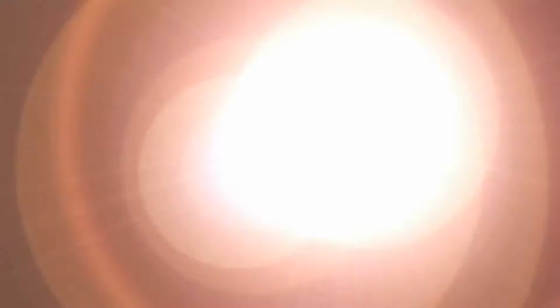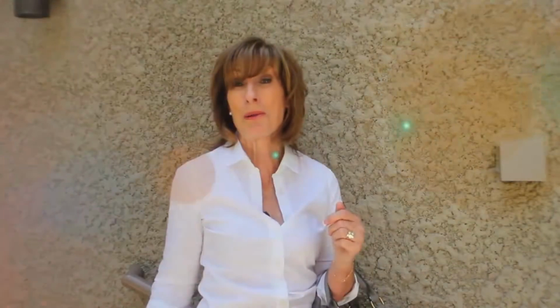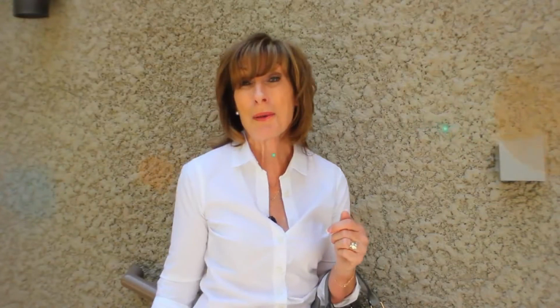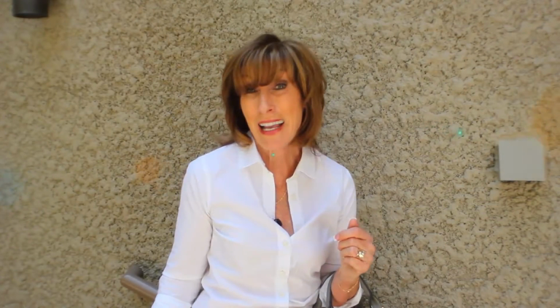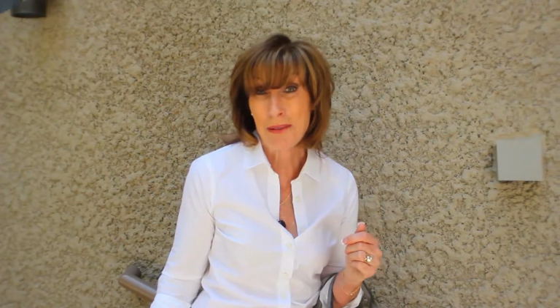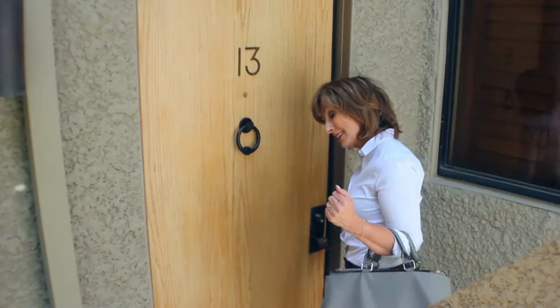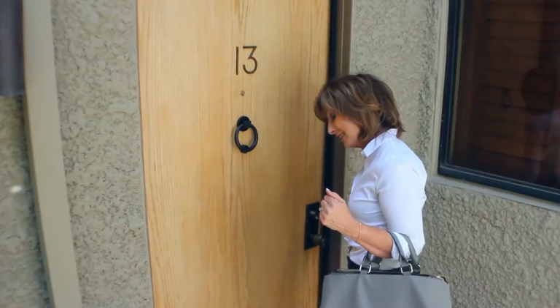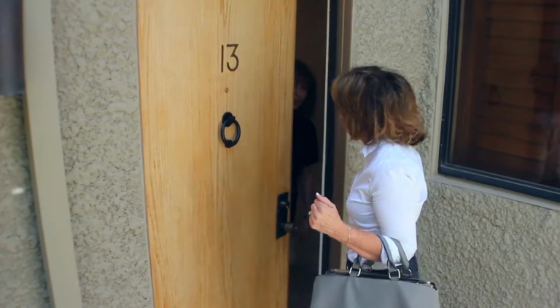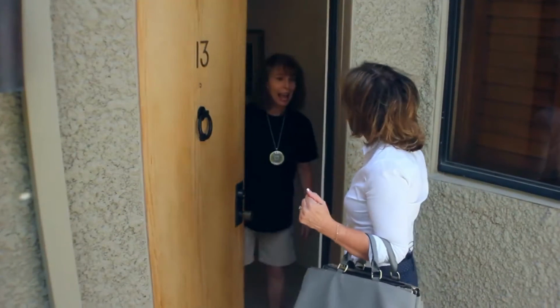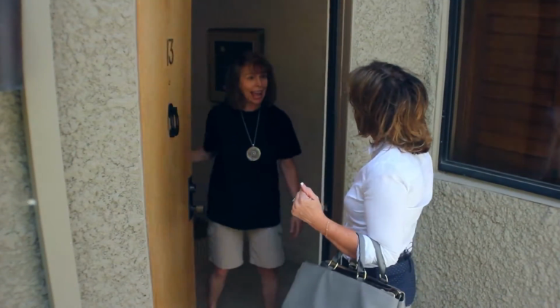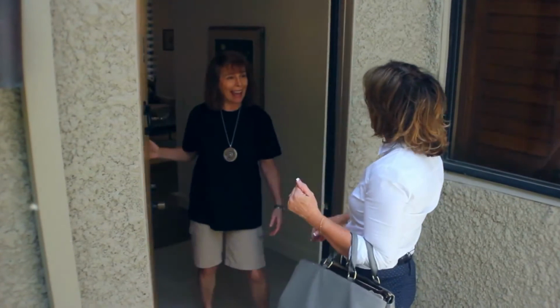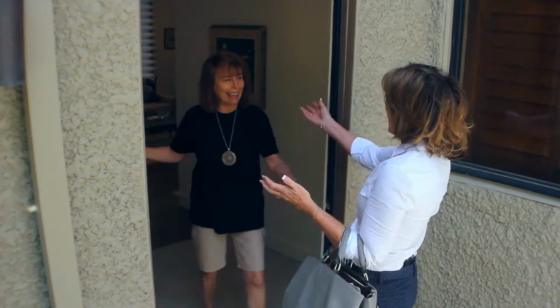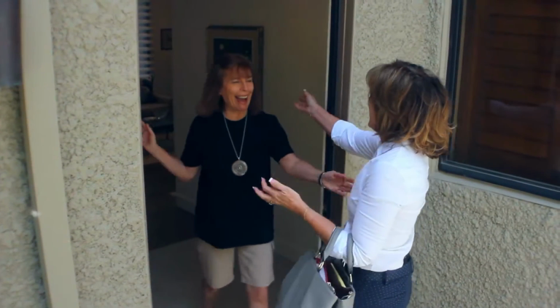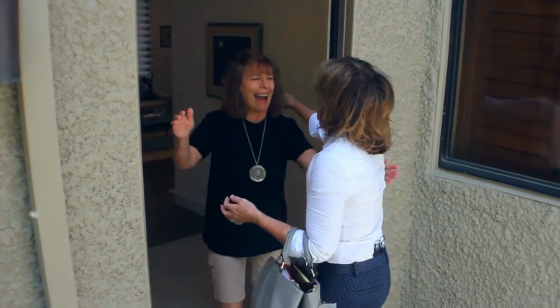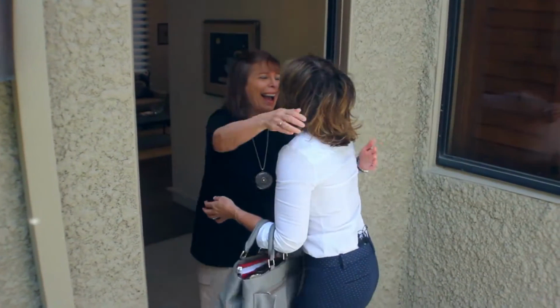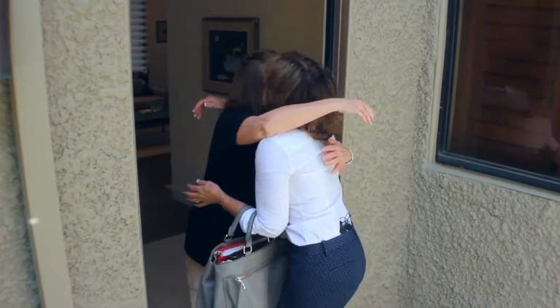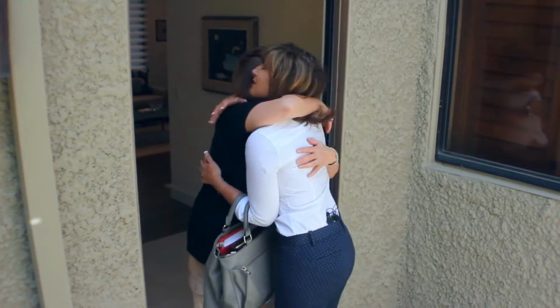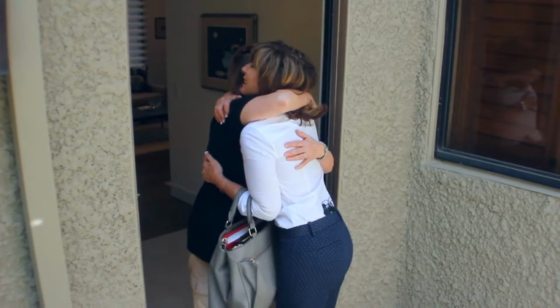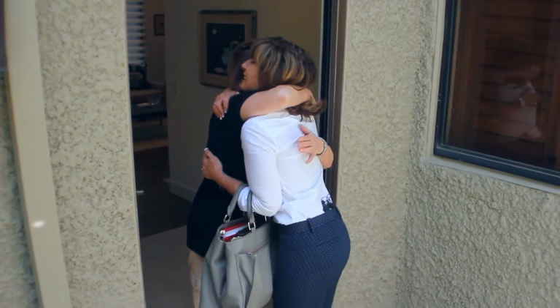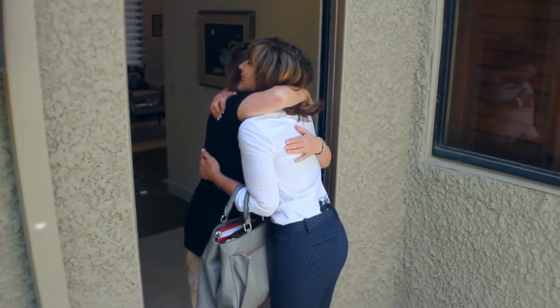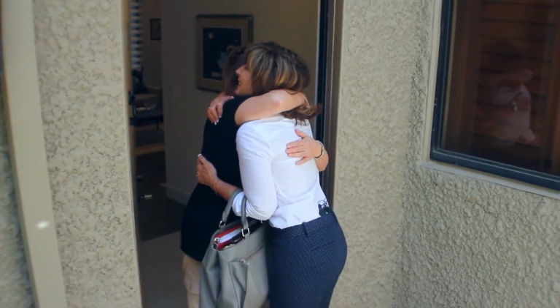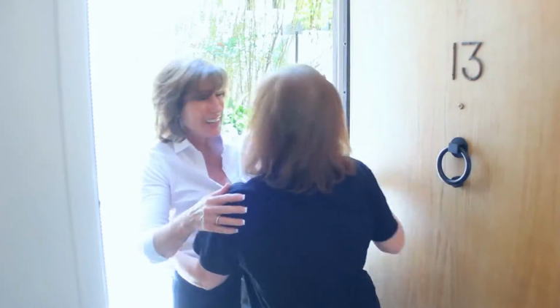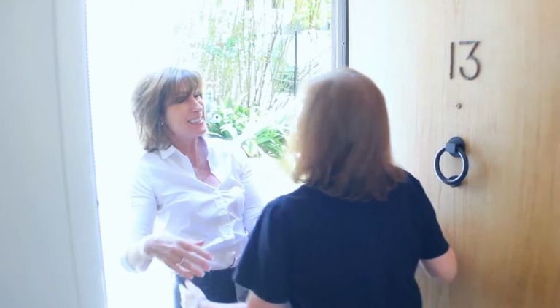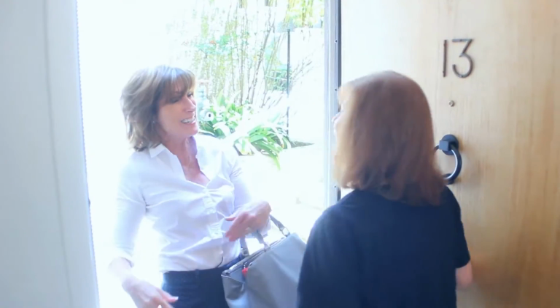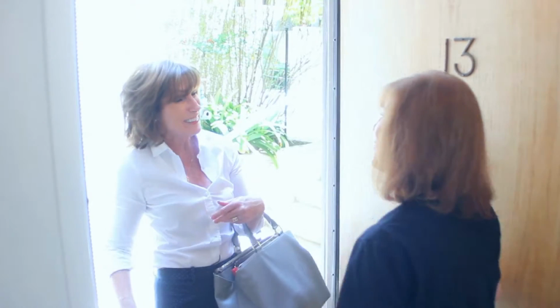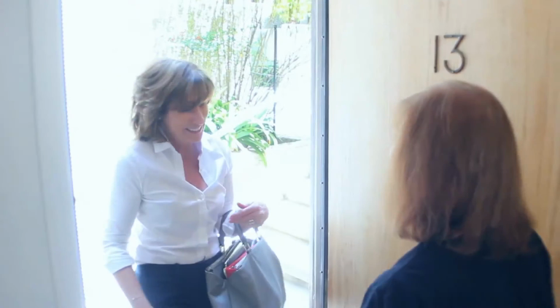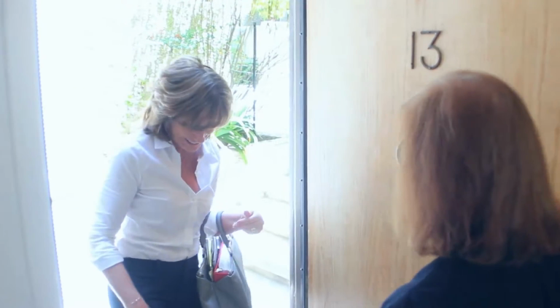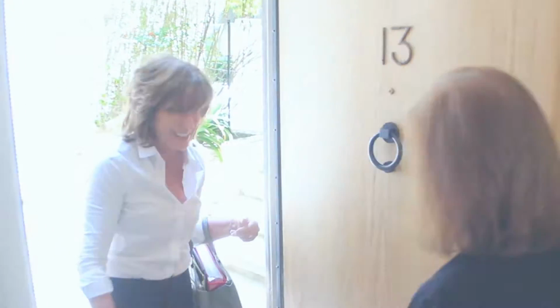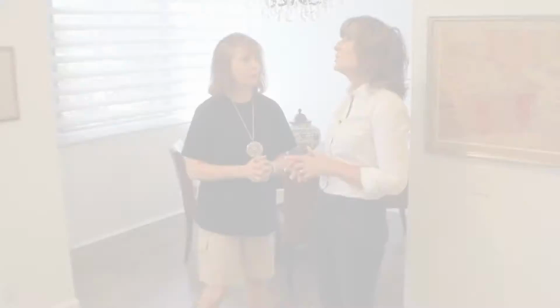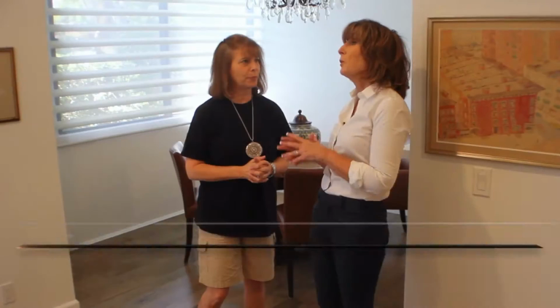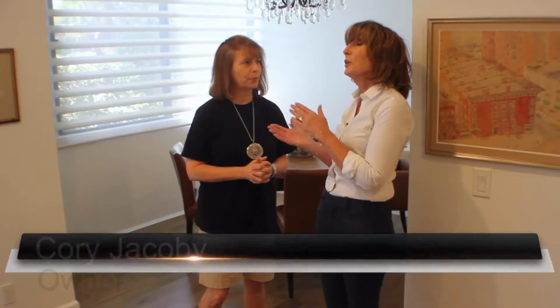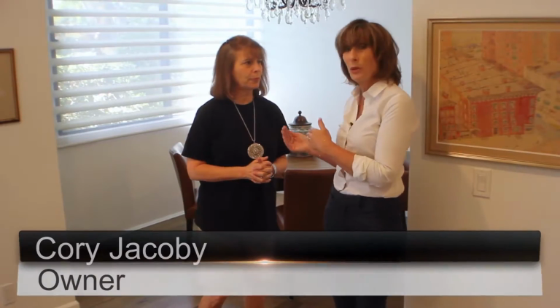So where we're going now is one of our favorite clients, Kathy and Ron. This is actually our third home we've done for them, and I'm excited to see her today in her new home.